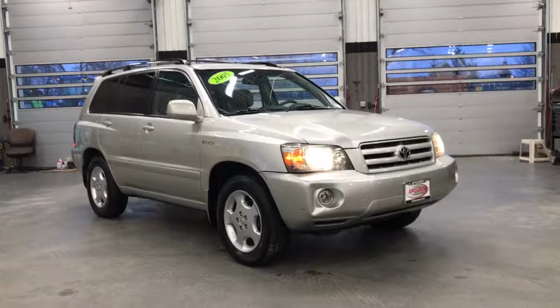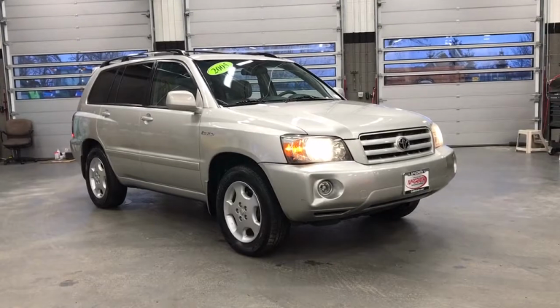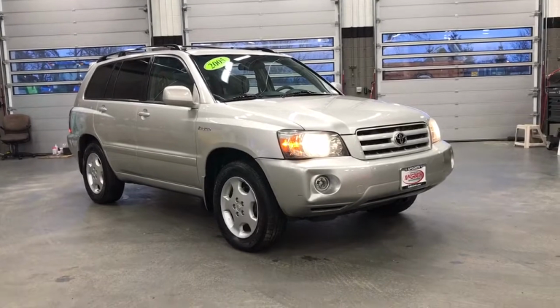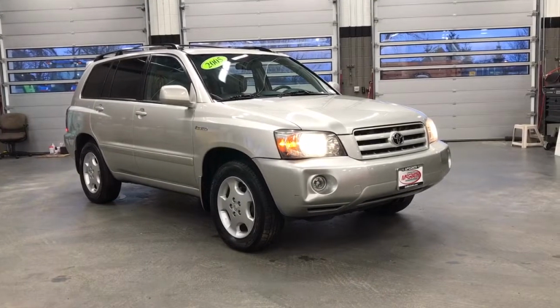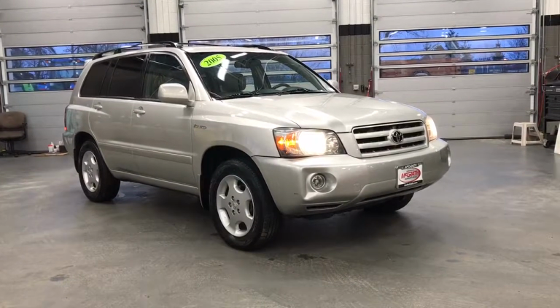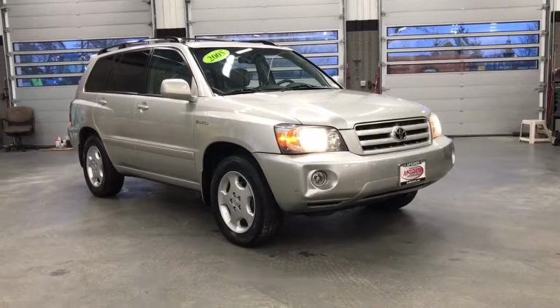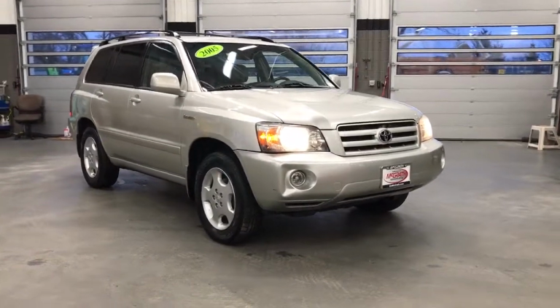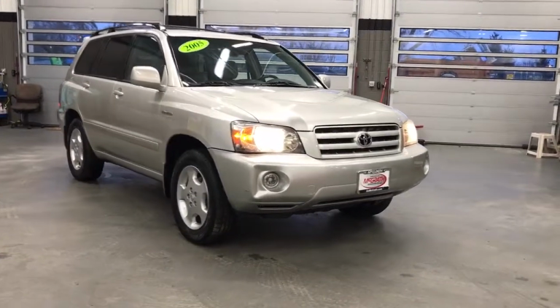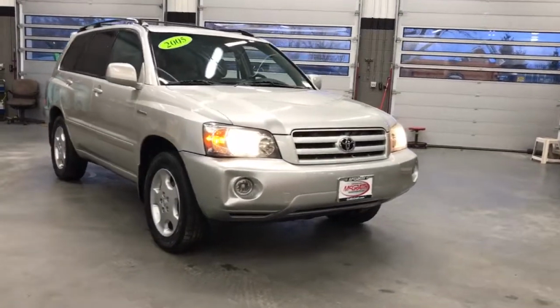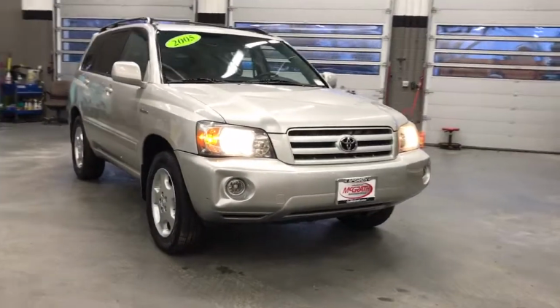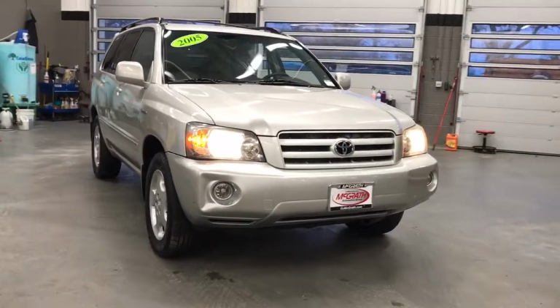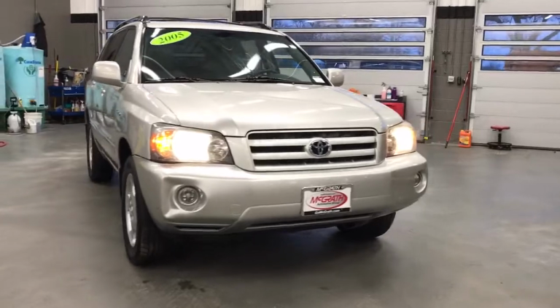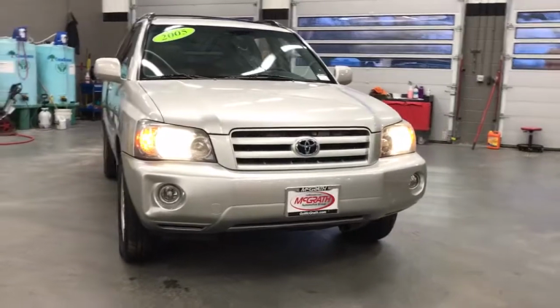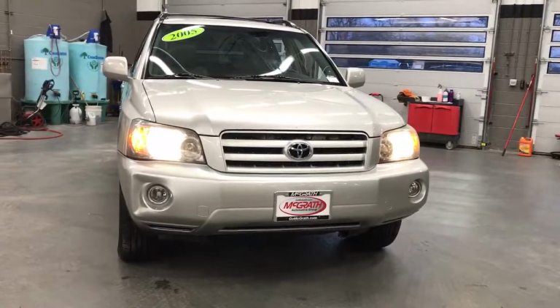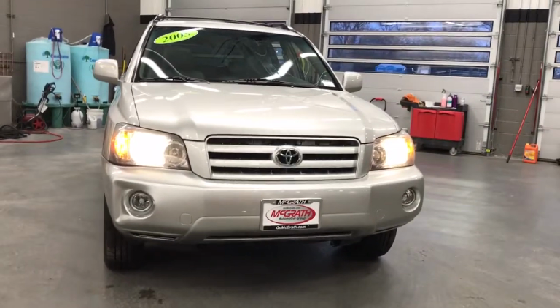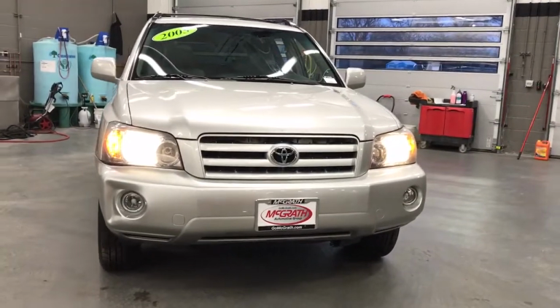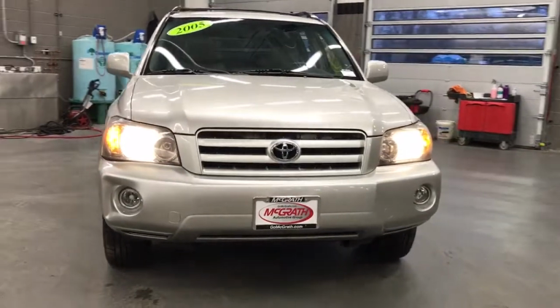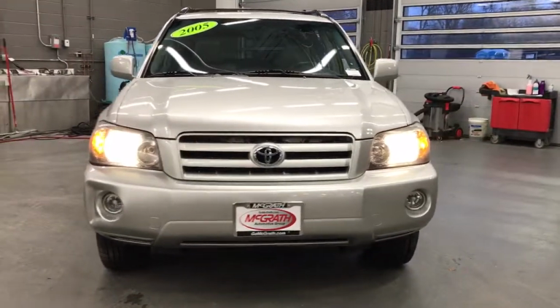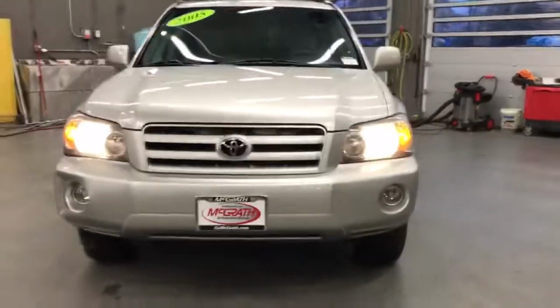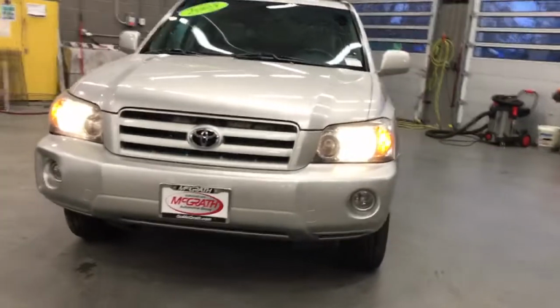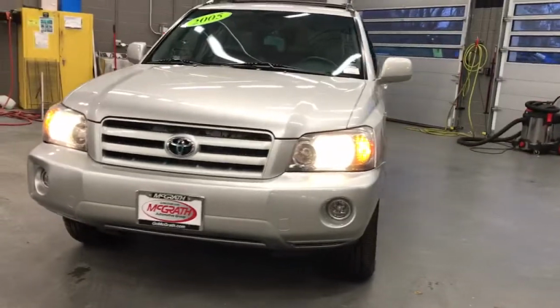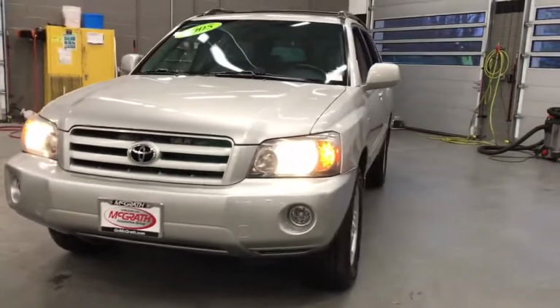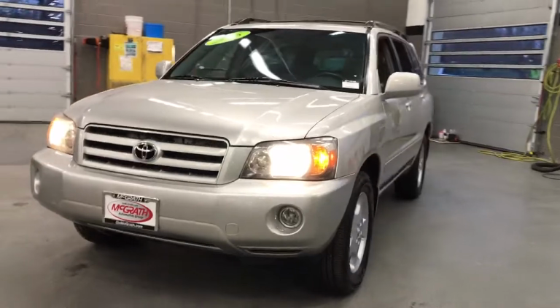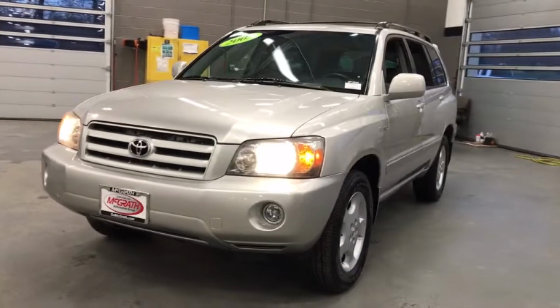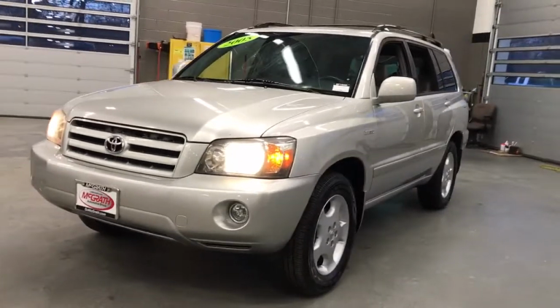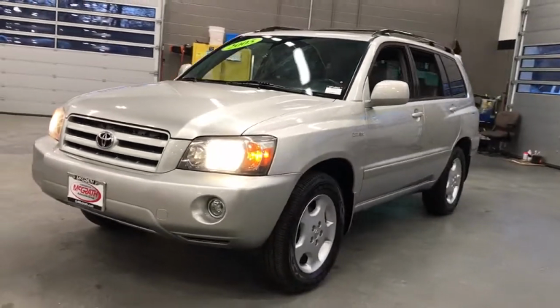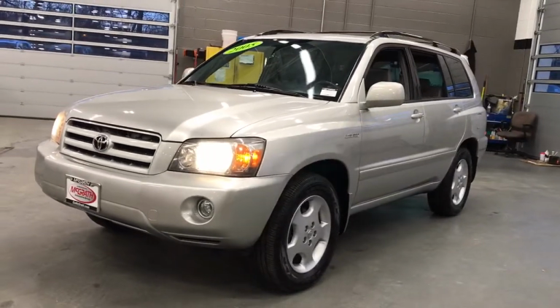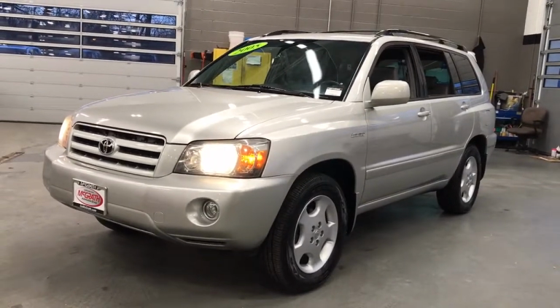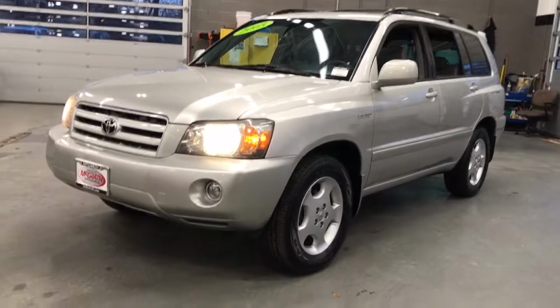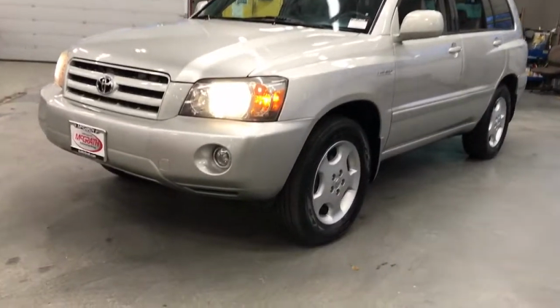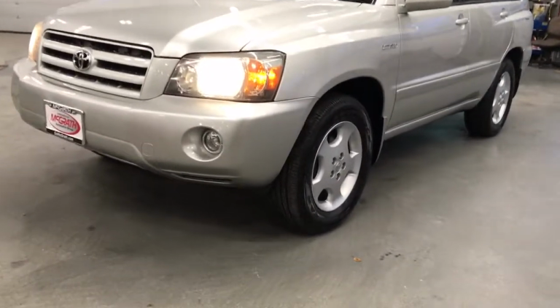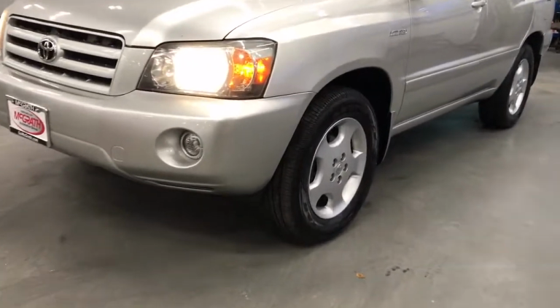You will love the features of this 2005 Toyota Highlander. This vehicle is an outstanding buy with fewer than 120,000 miles on the odometer. From daily drives to epic road trips, this Highlander has you covered.